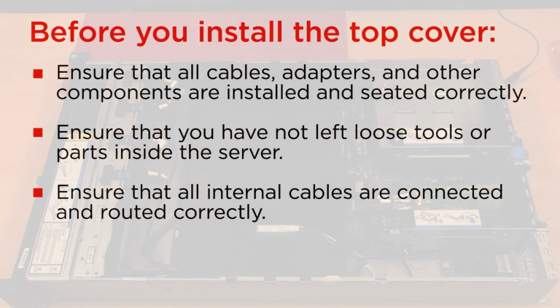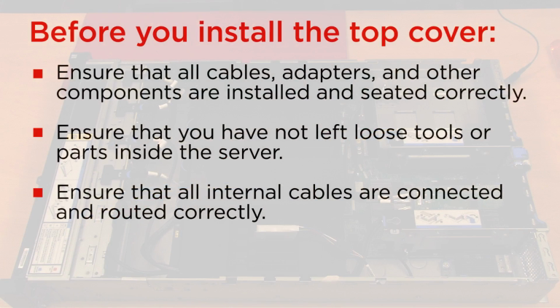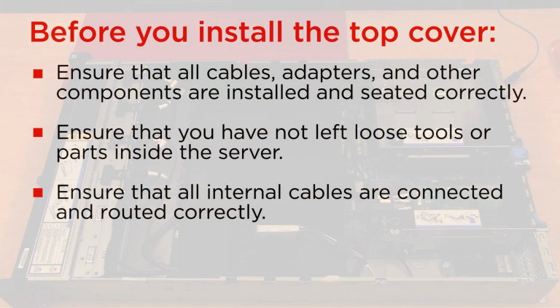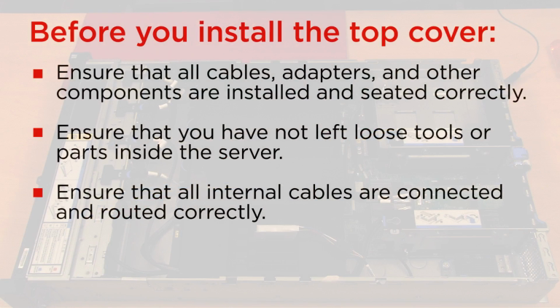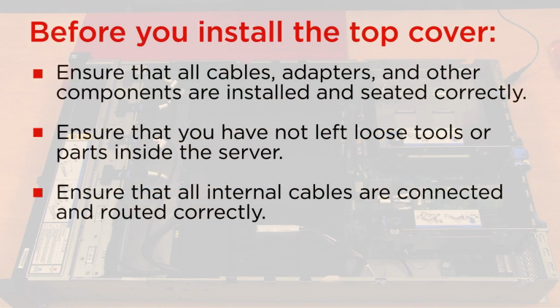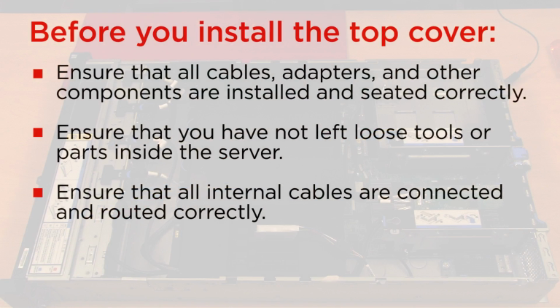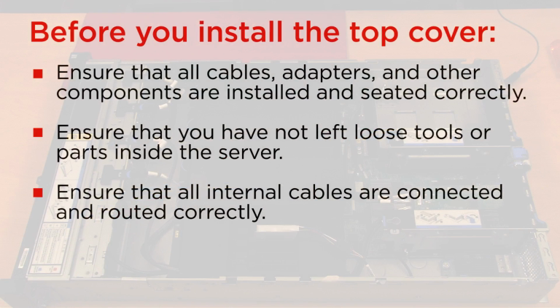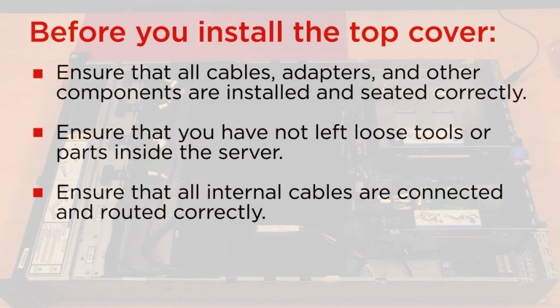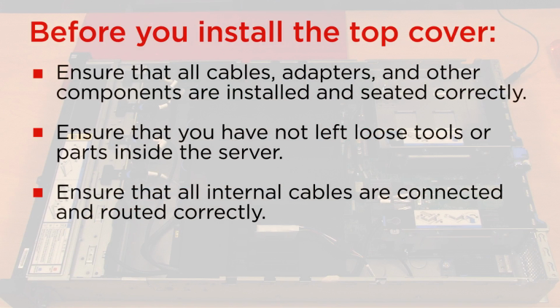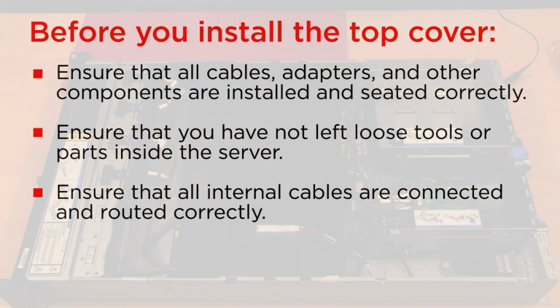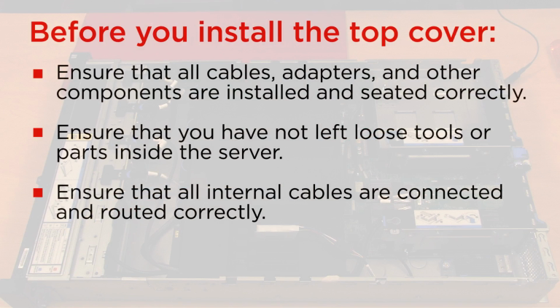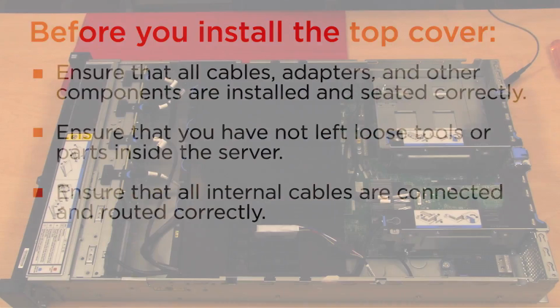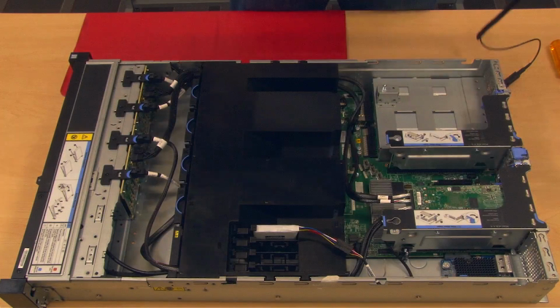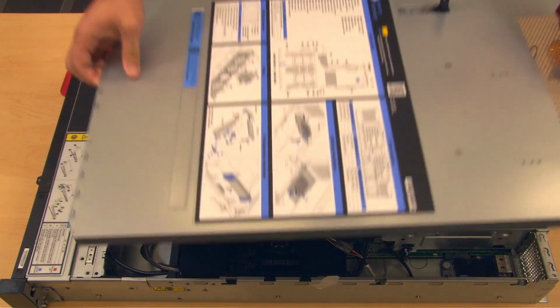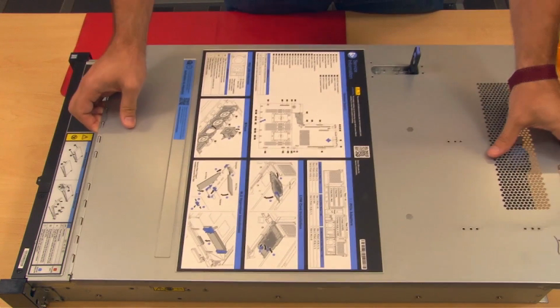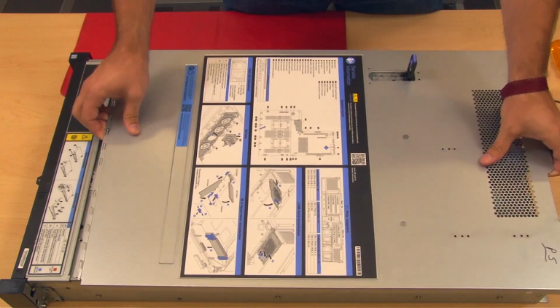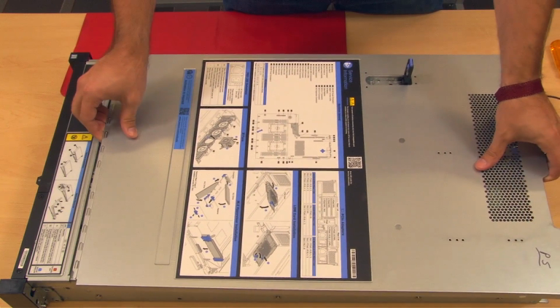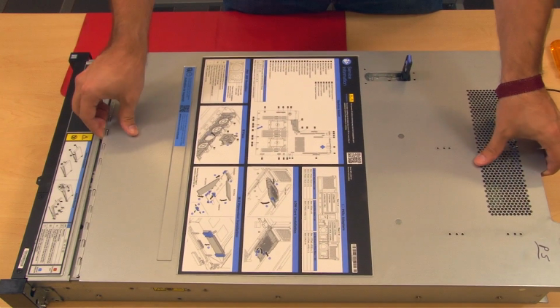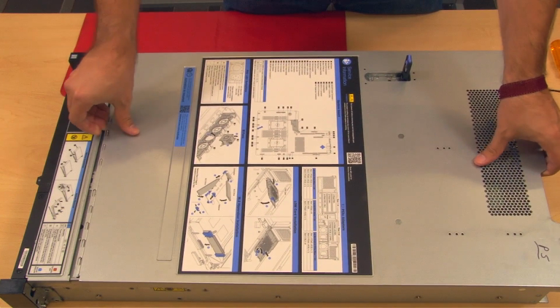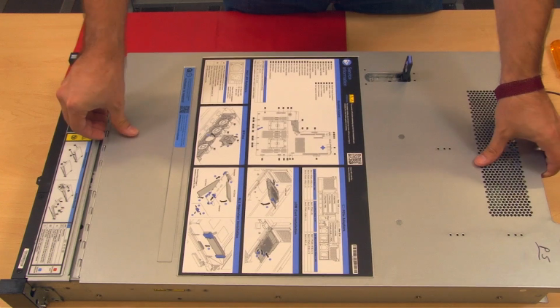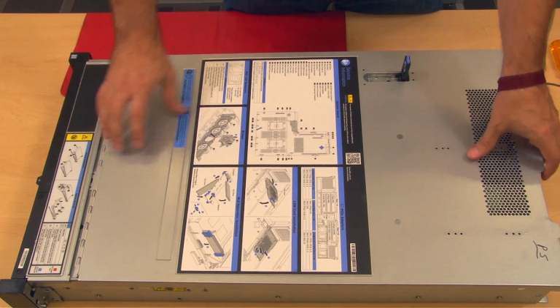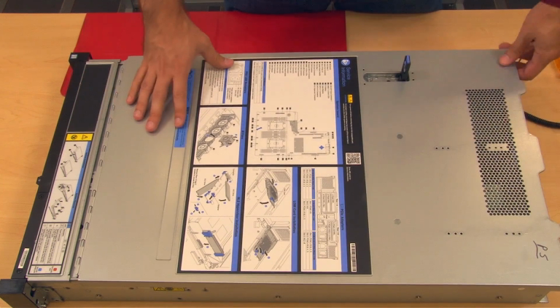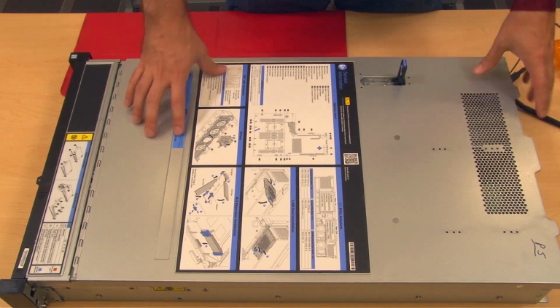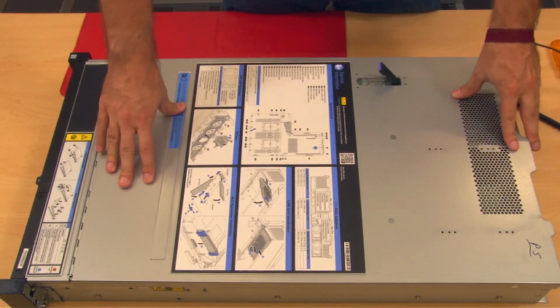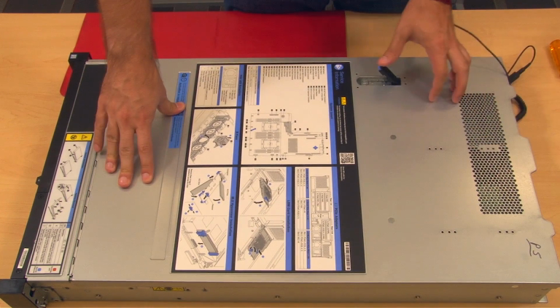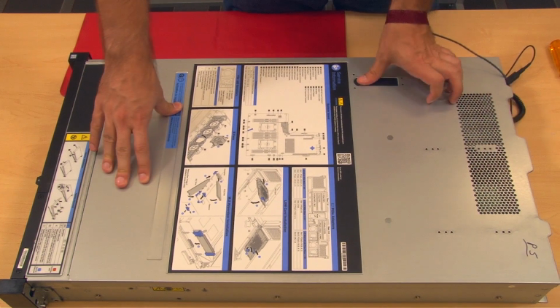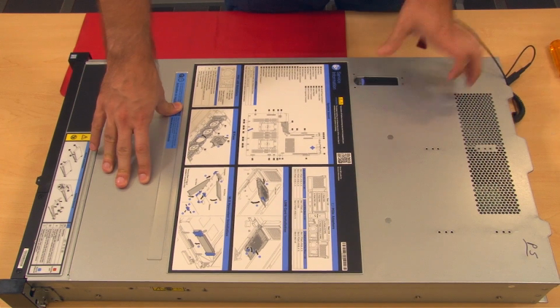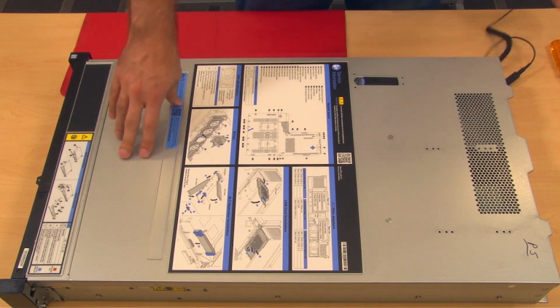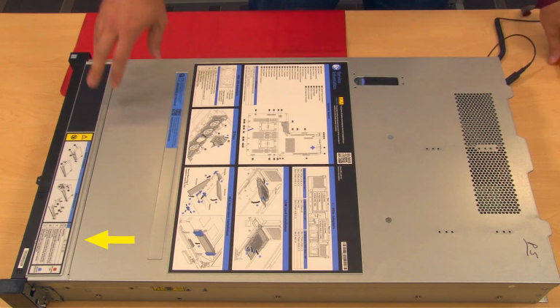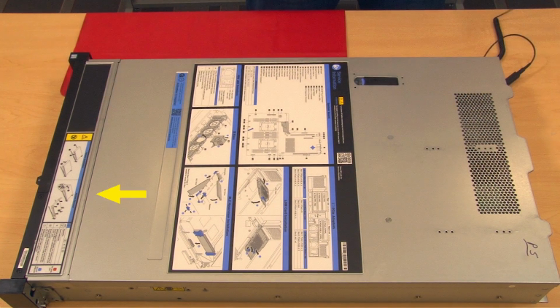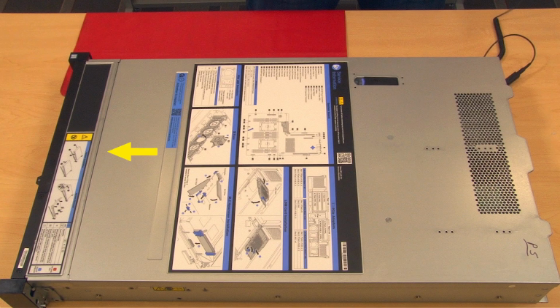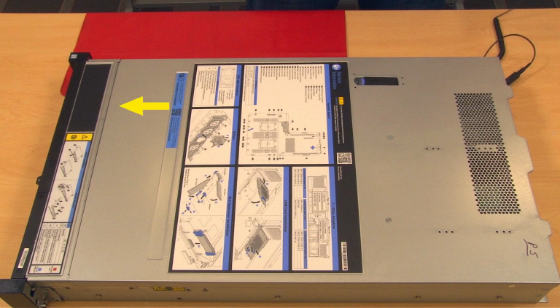Before you install the top cover, ensure that all components are installed and seated correctly. Lower the top cover onto the chassis. Pivot the cover latch down and ensure that all clips are engaged.